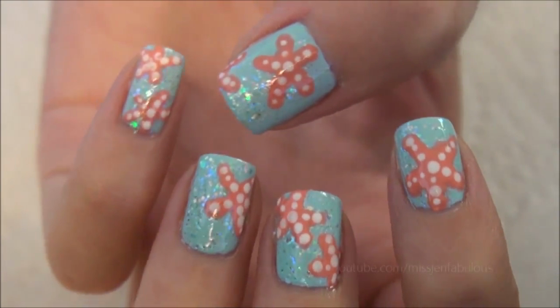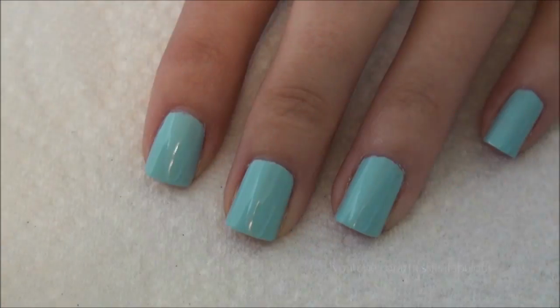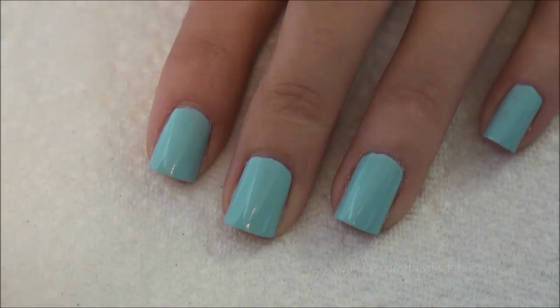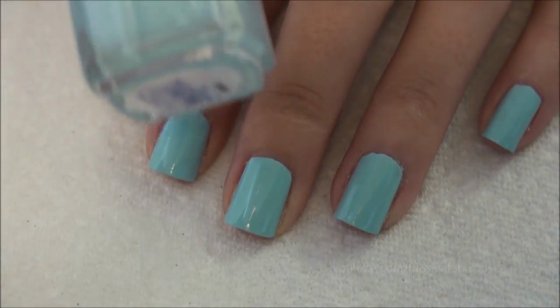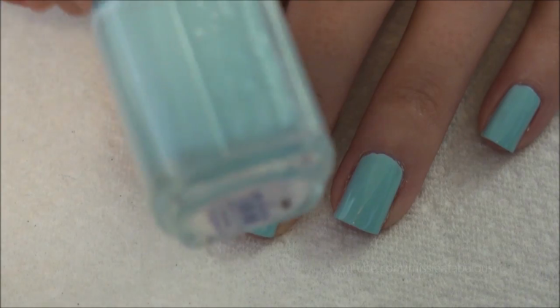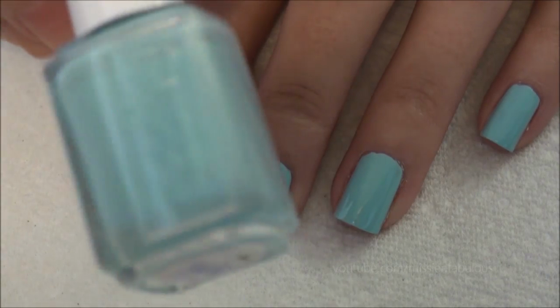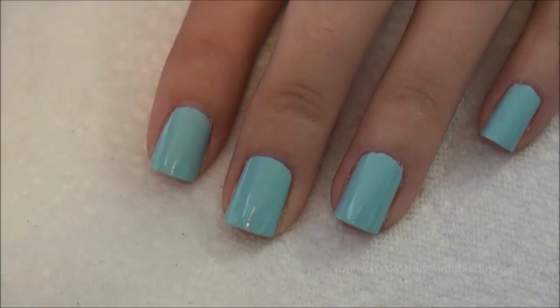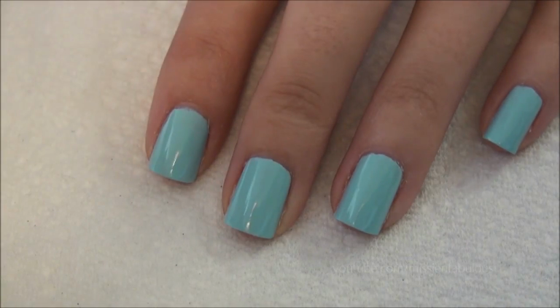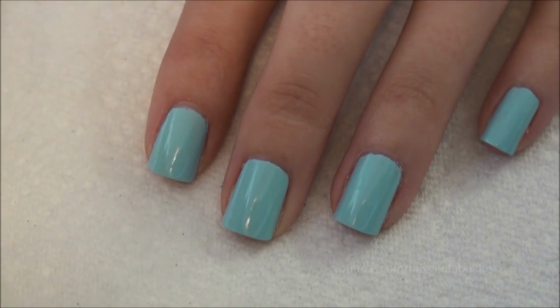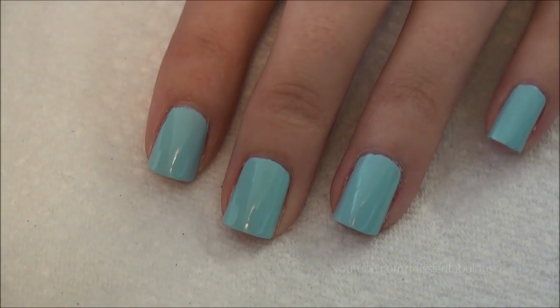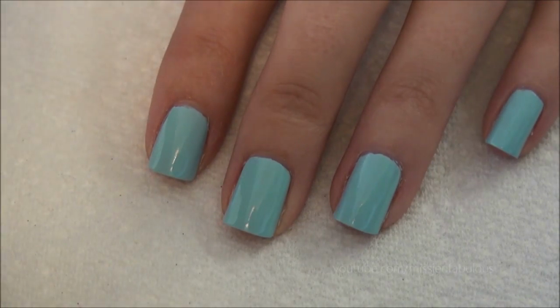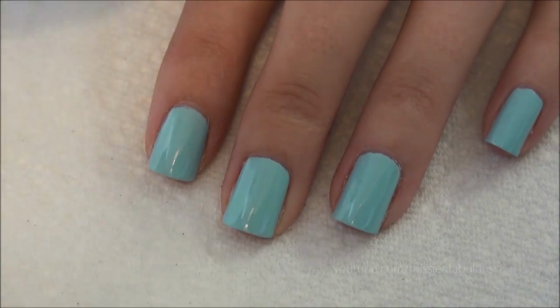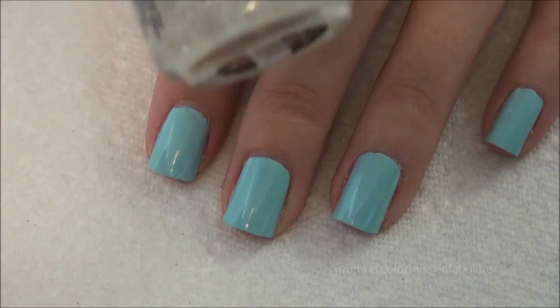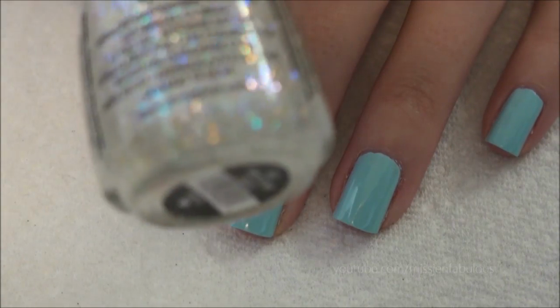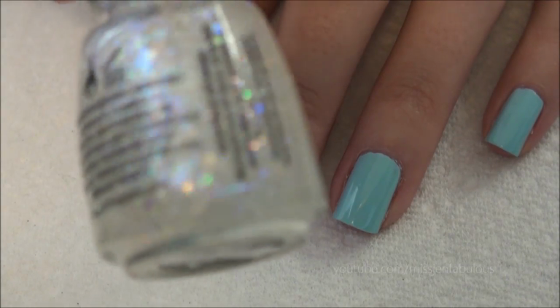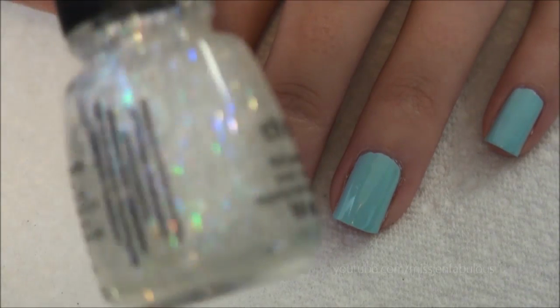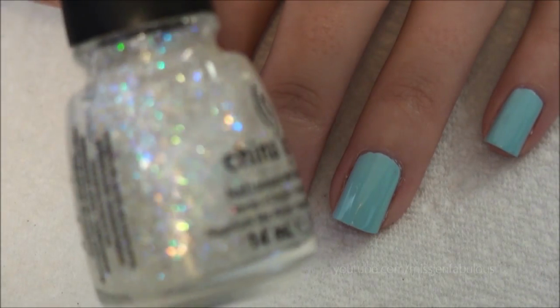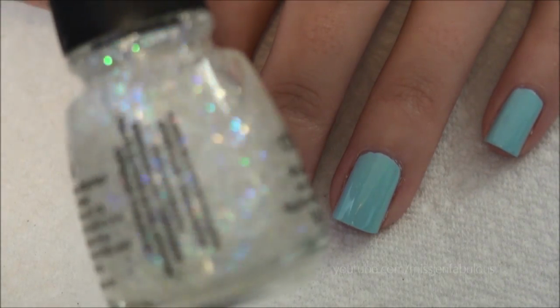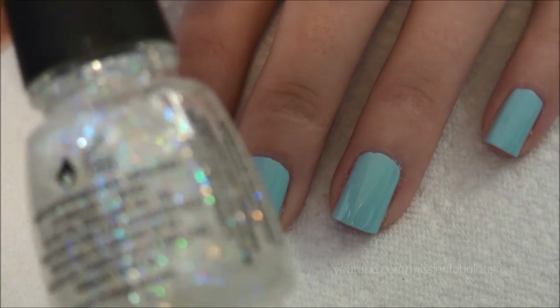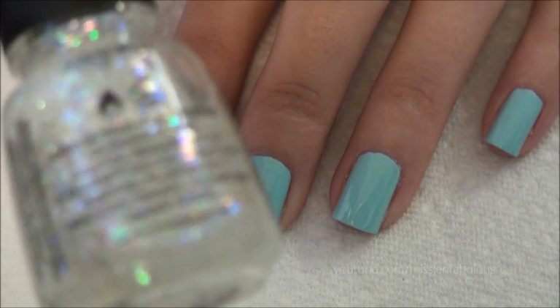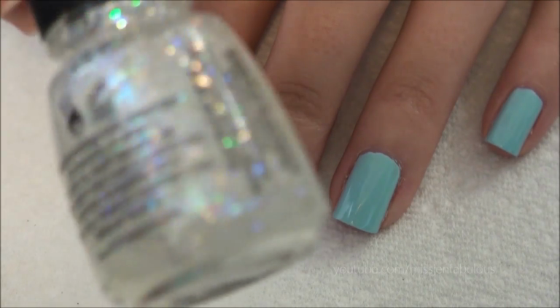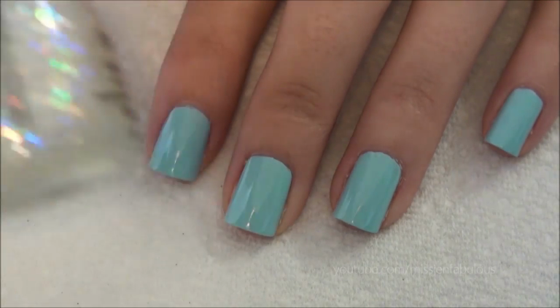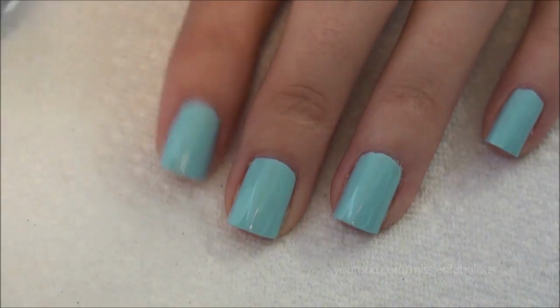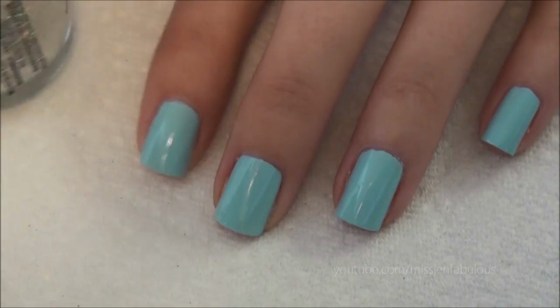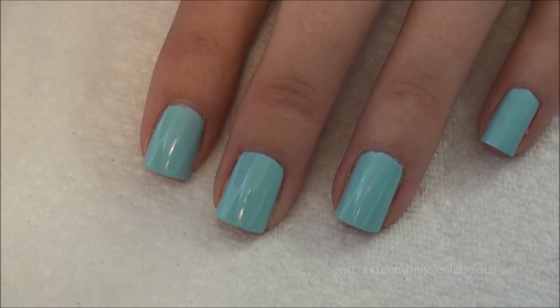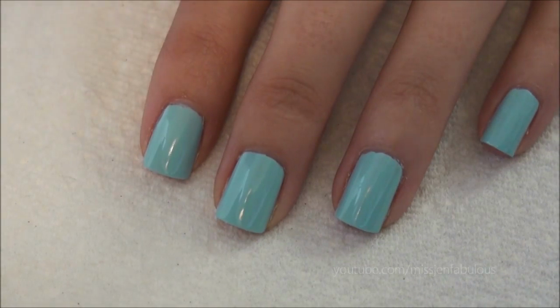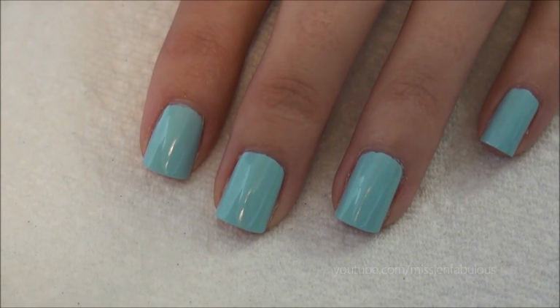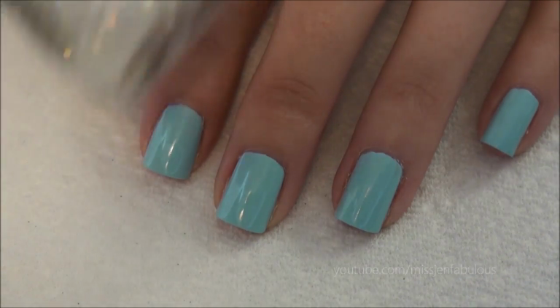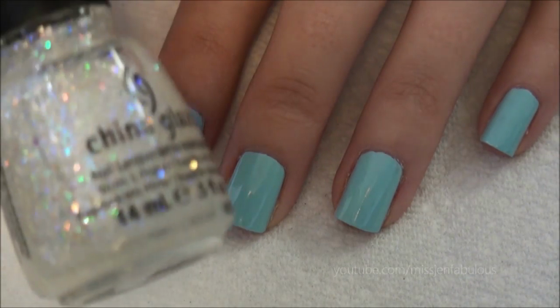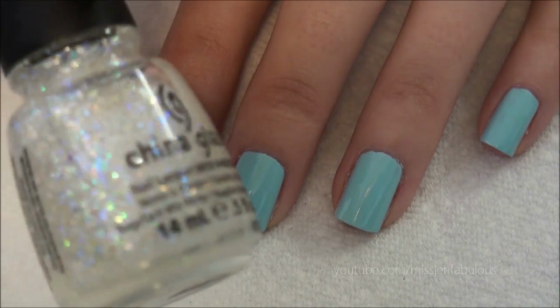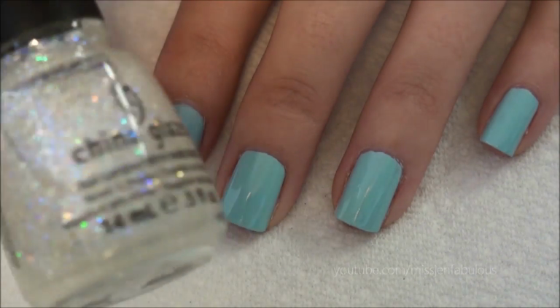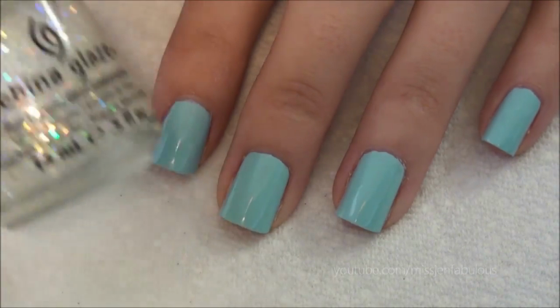This is Essie's Mint Candy Apple. Then on top of that you're going to add just a clear iridescent glitter so you can still see the color underneath it. And this is Snow Glow by China Glaze.